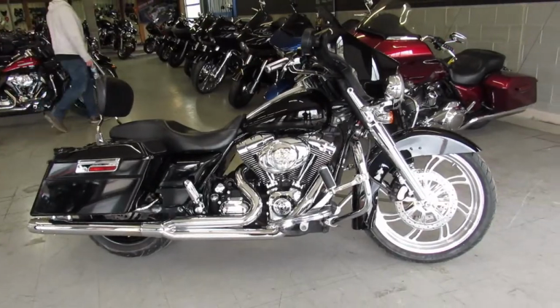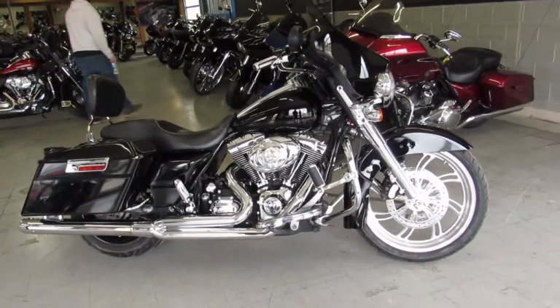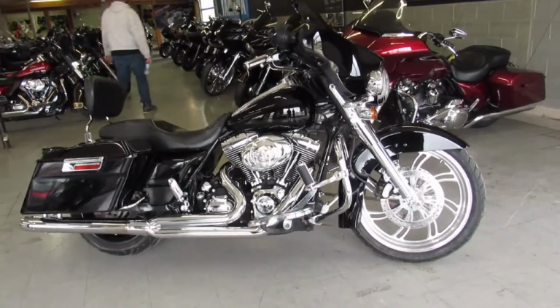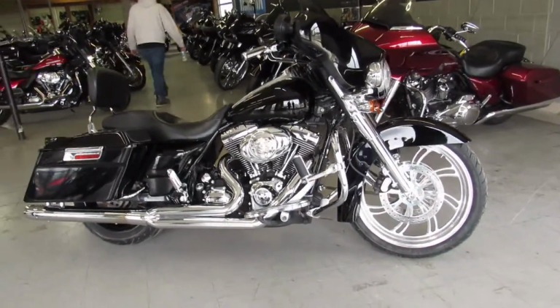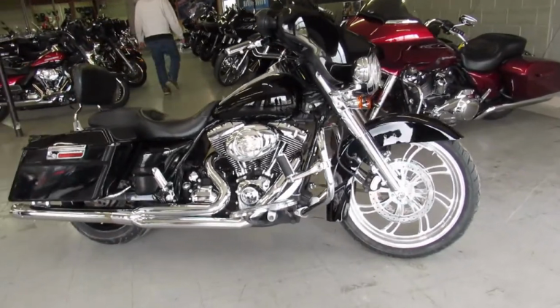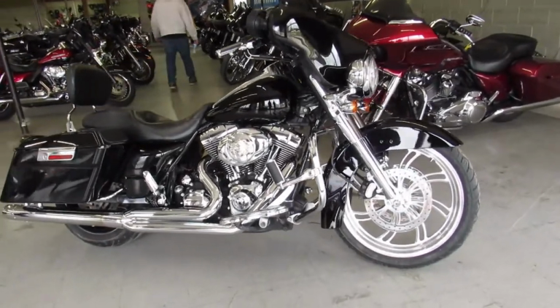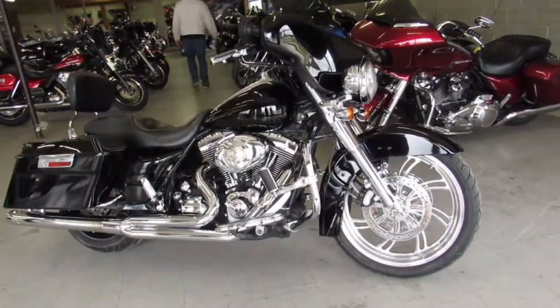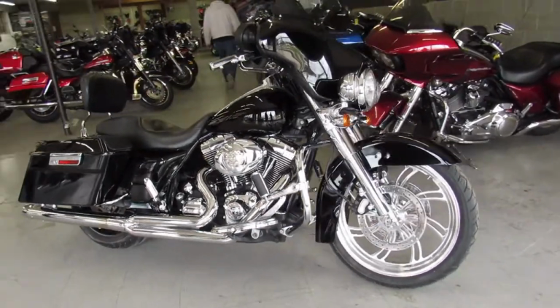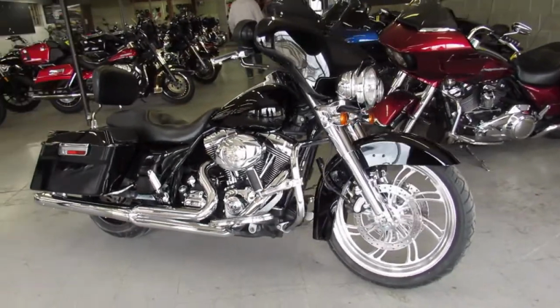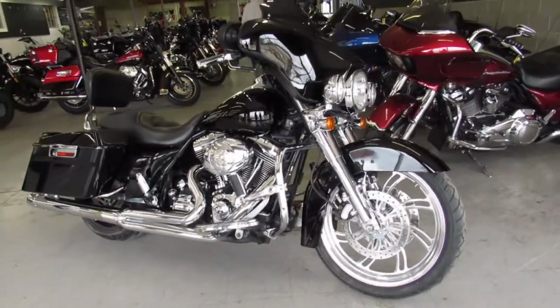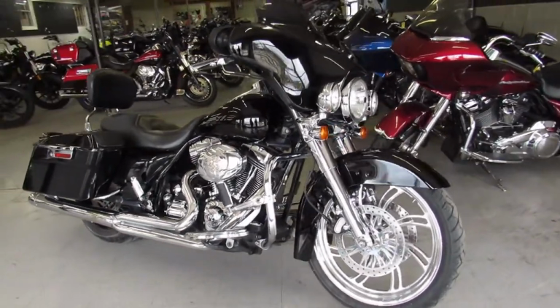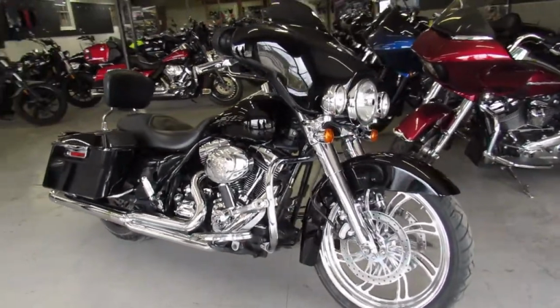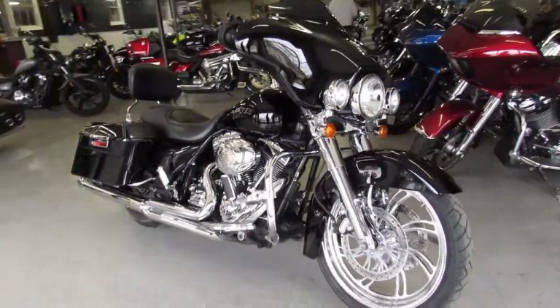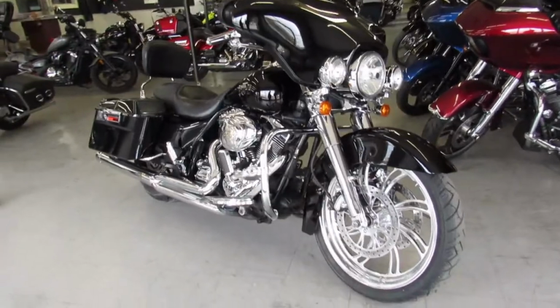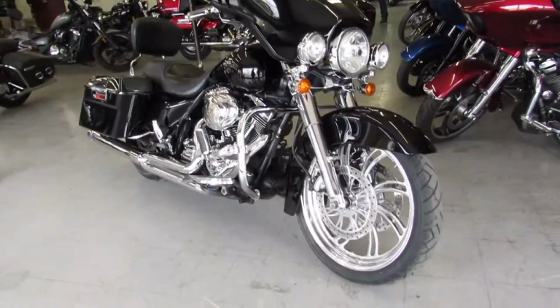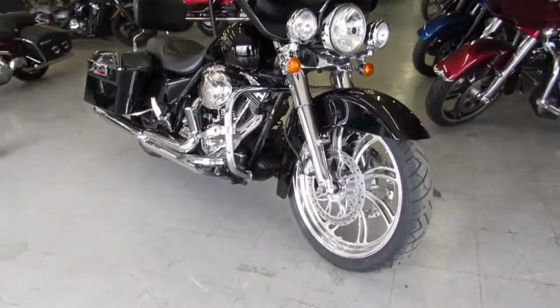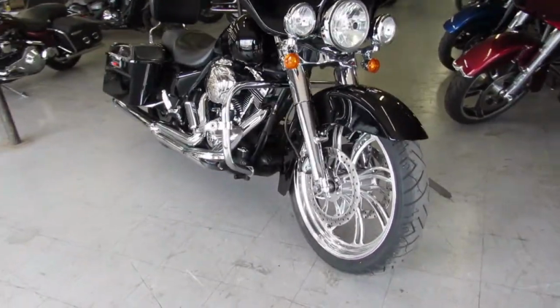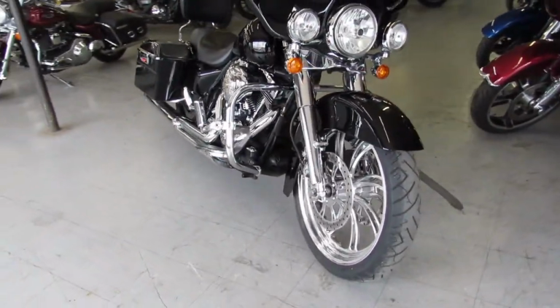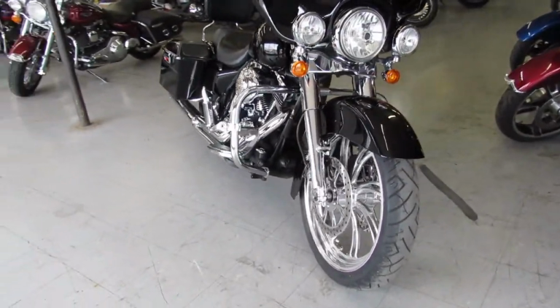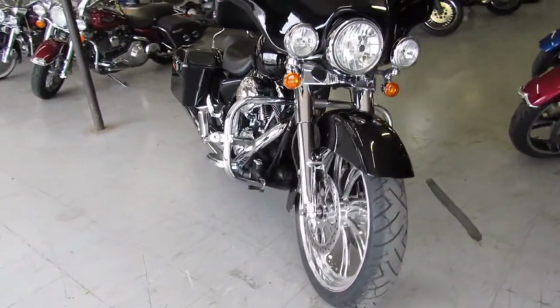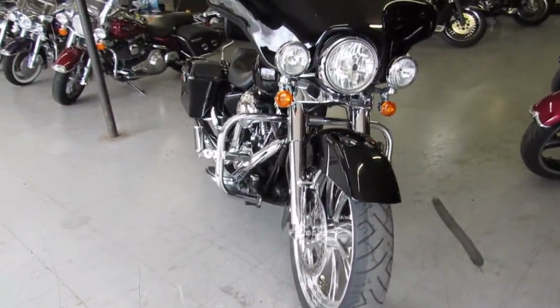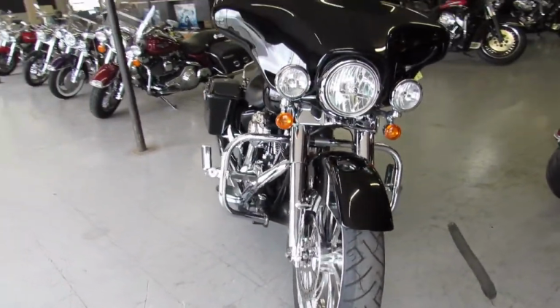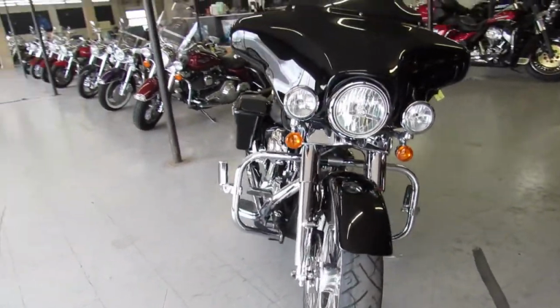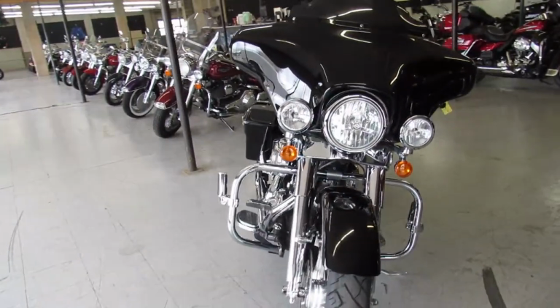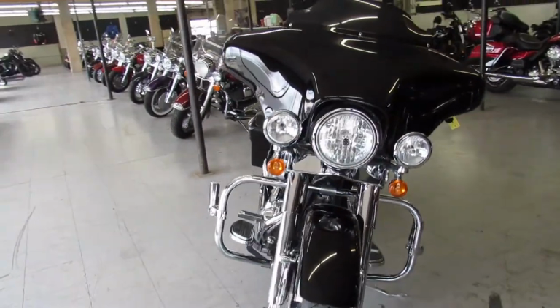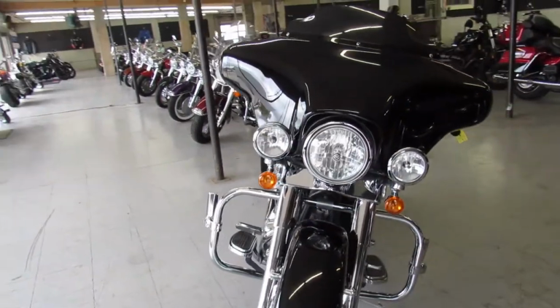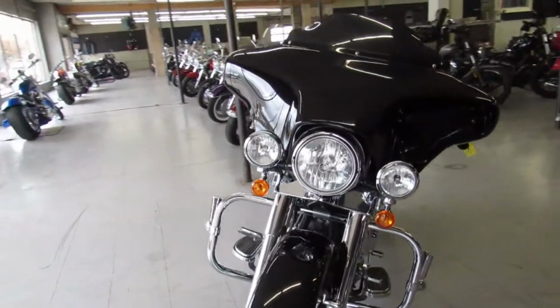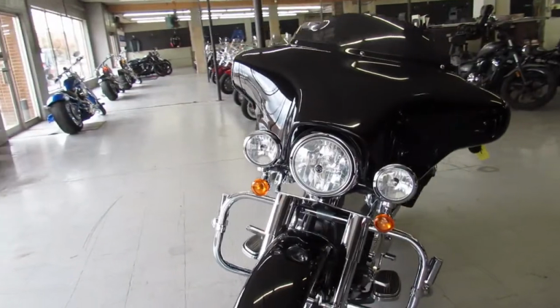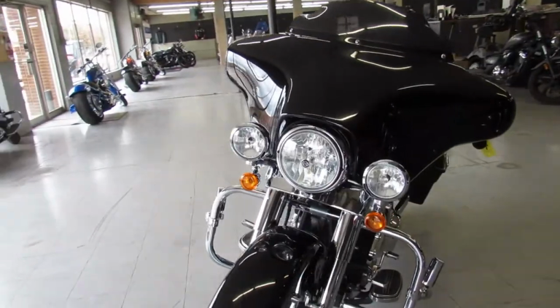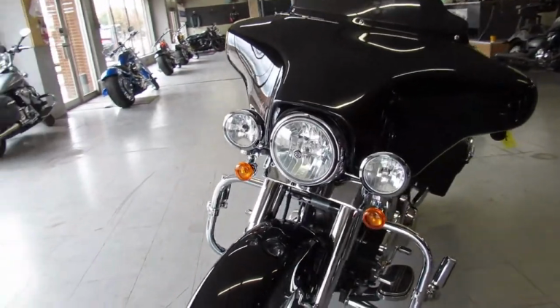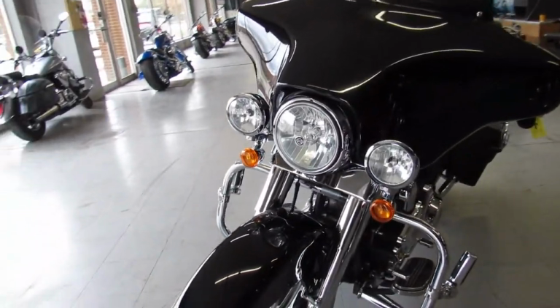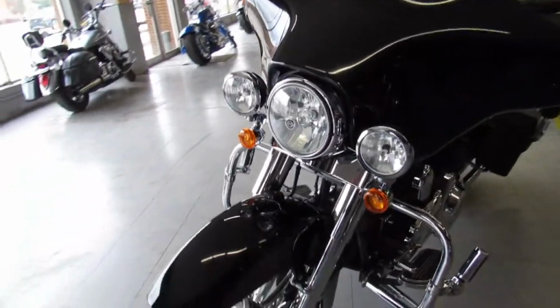Hey guys, ApprovalPowerSports.com here. Check out this 2007 Harley Street Glide I've got for sale. It's got a 21 inch custom mag wheel, chrome front end, tons of extra chrome, and speakers in the saddle bag guys.